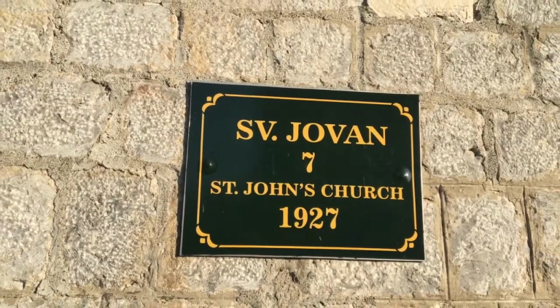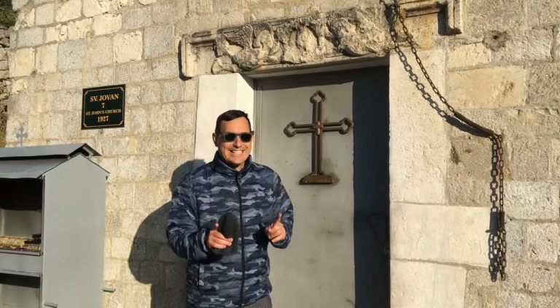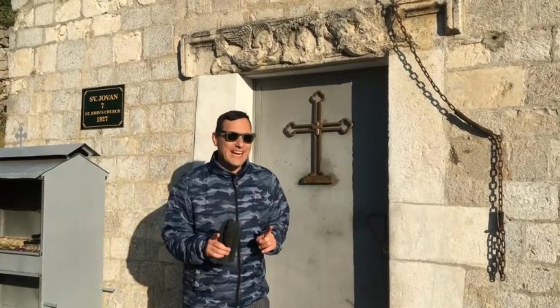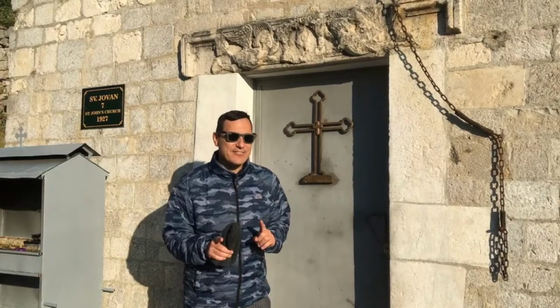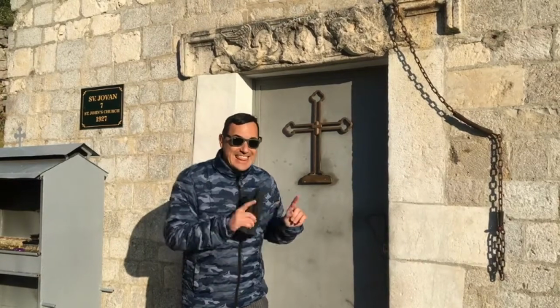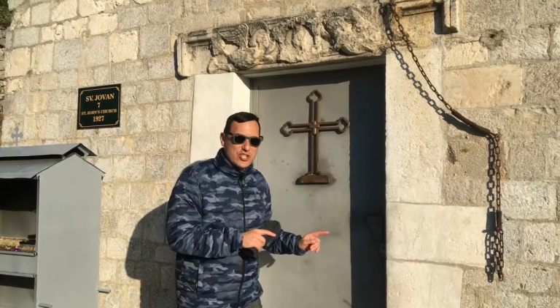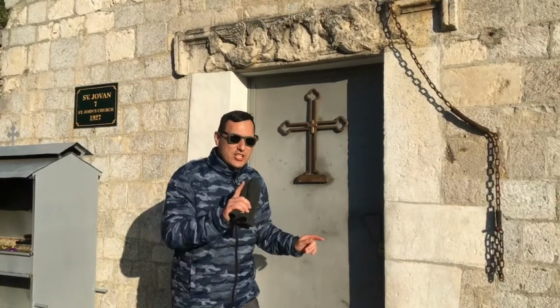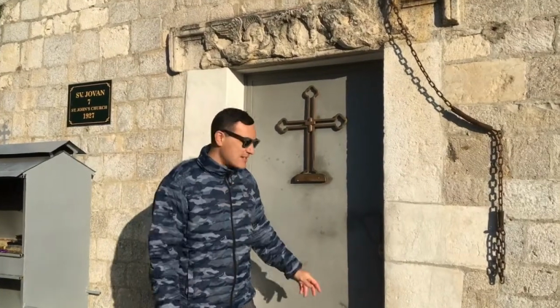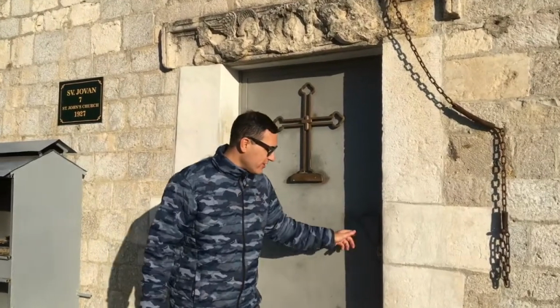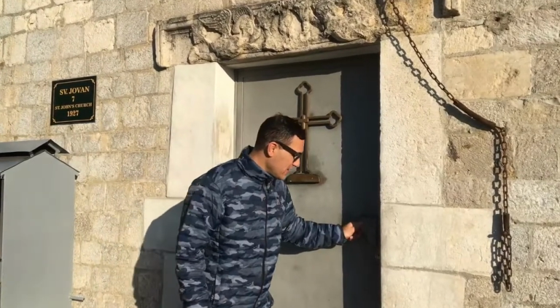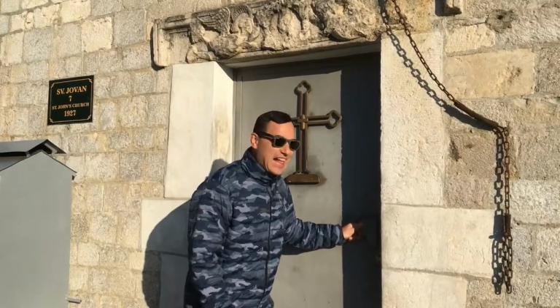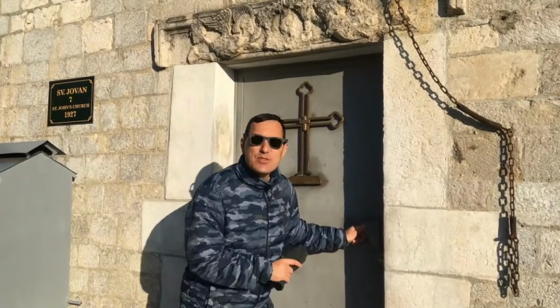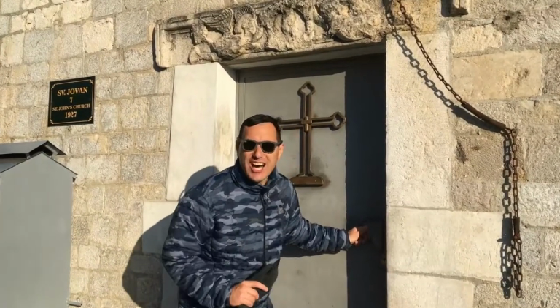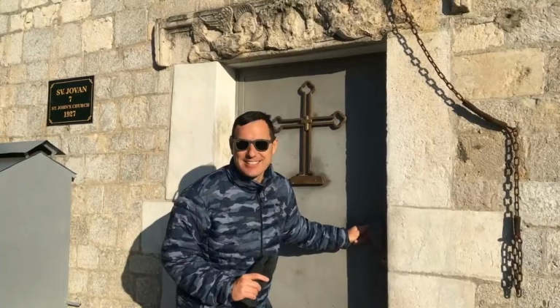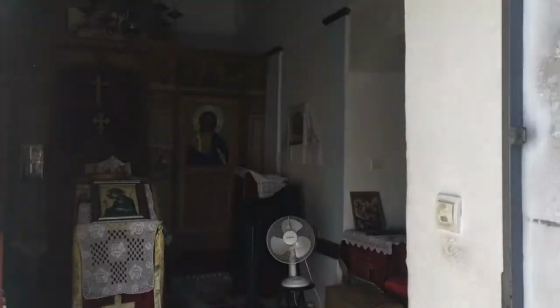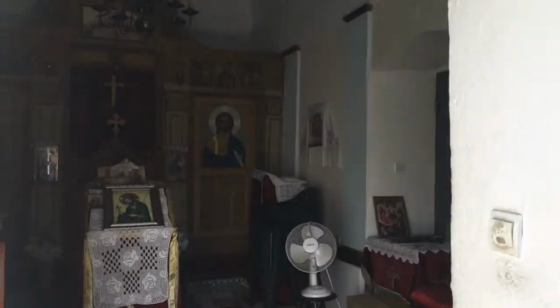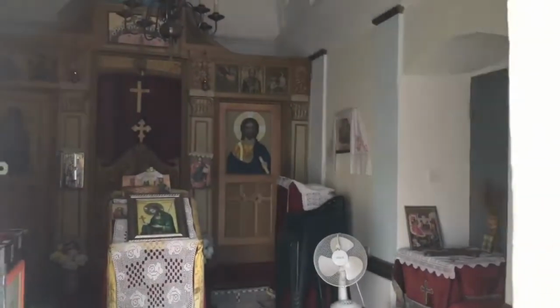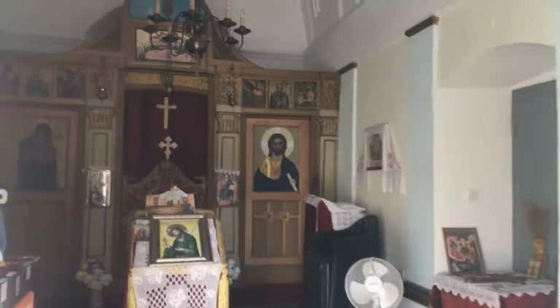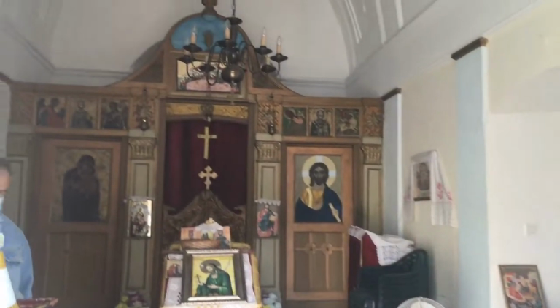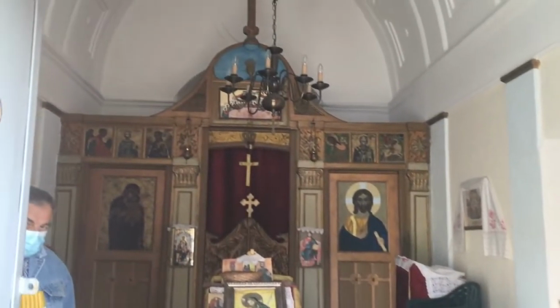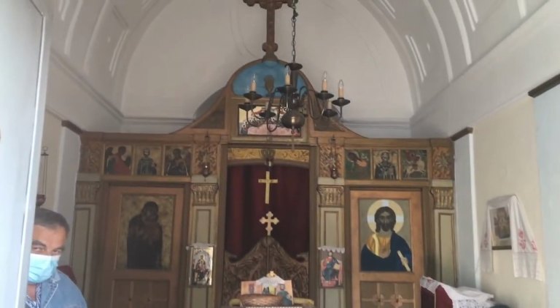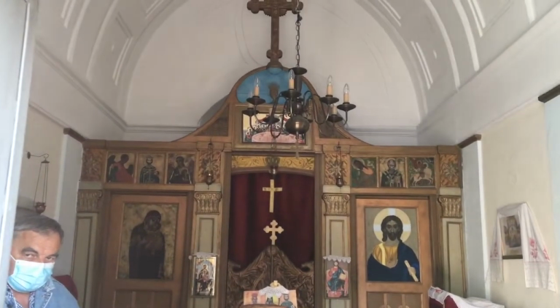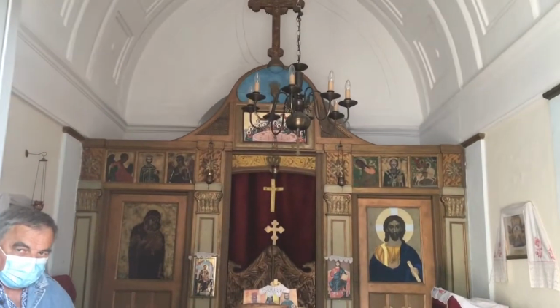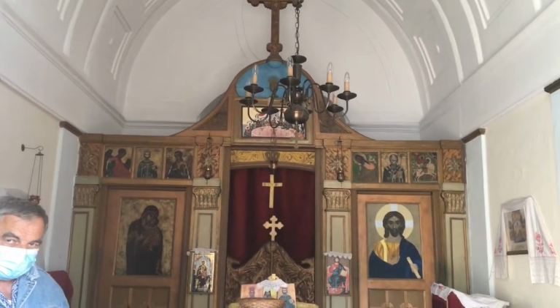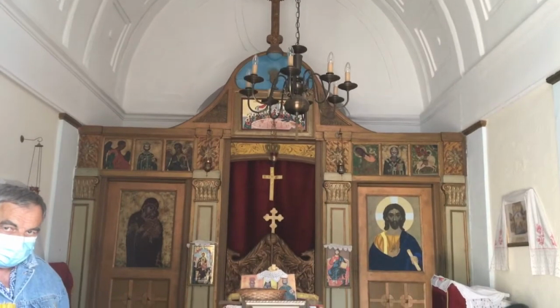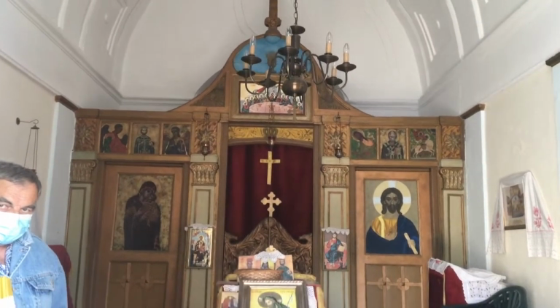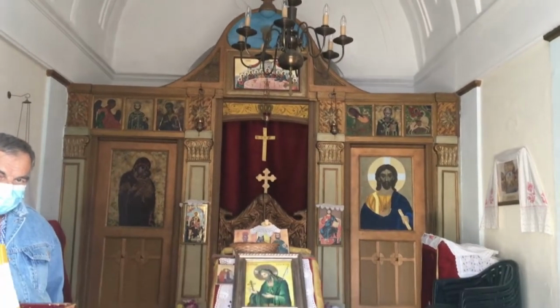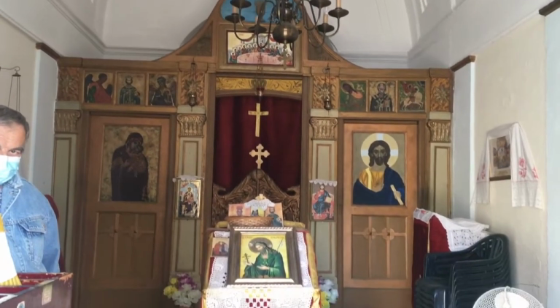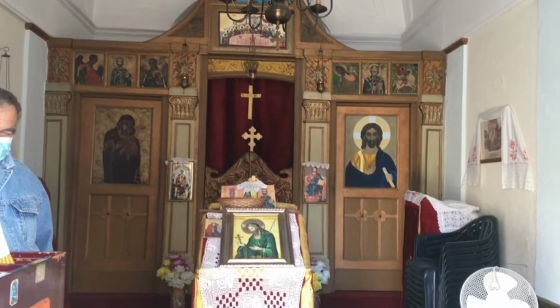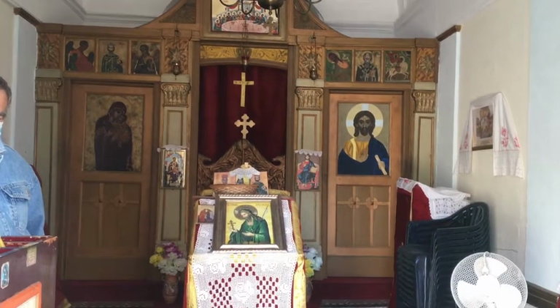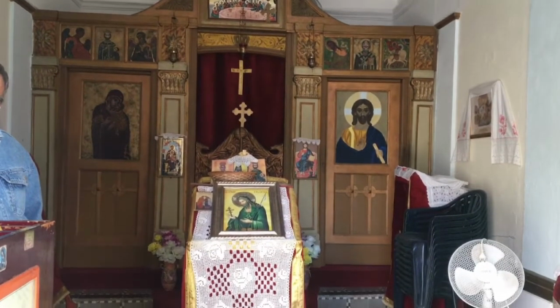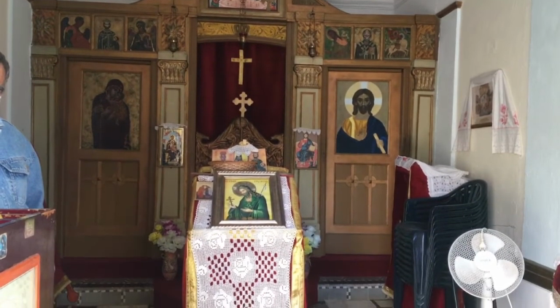I did find a difference in this church — here's the secret: this one's locked. Somebody came and opened the door for us, and here we are in St. John's Cathedral. It's very nice.